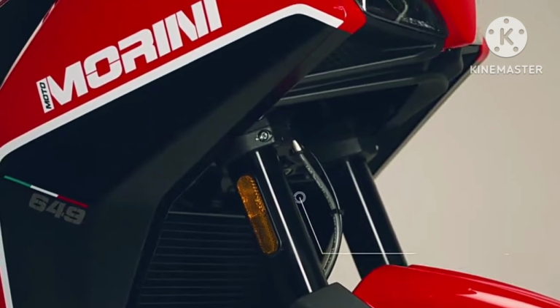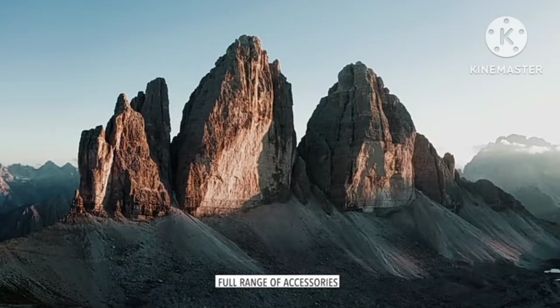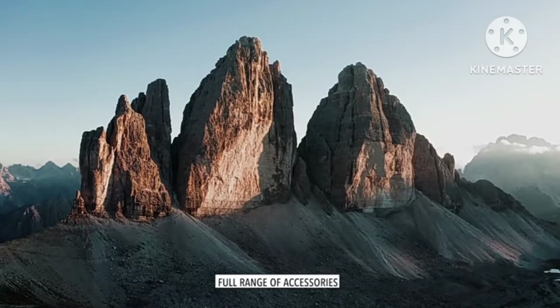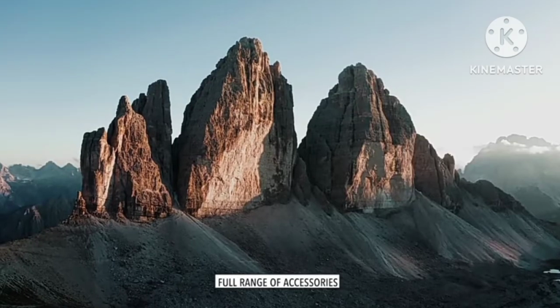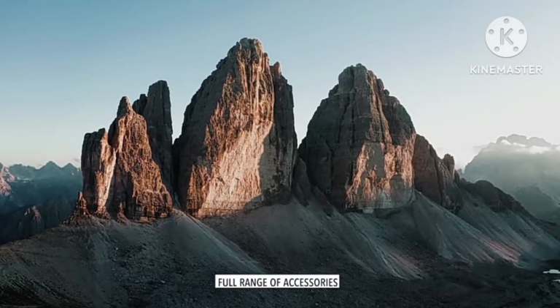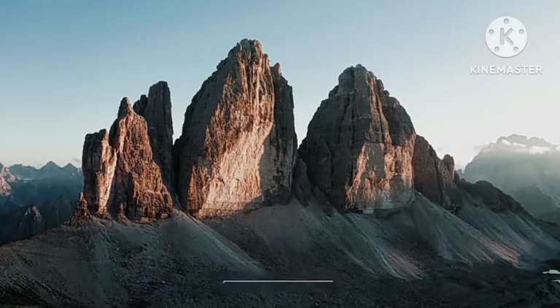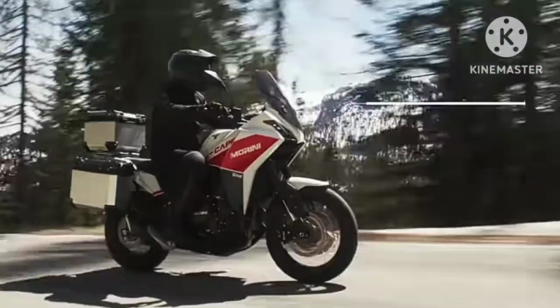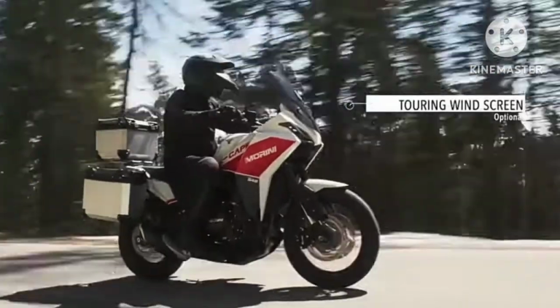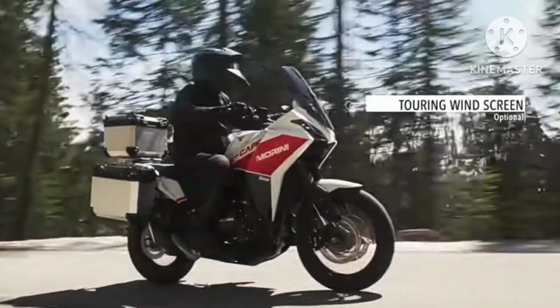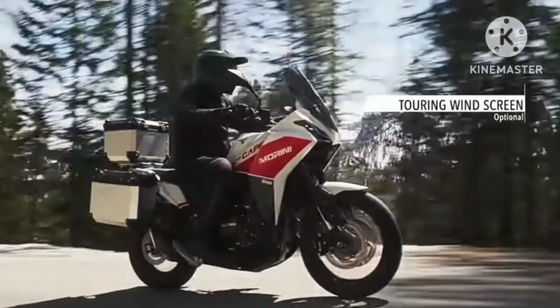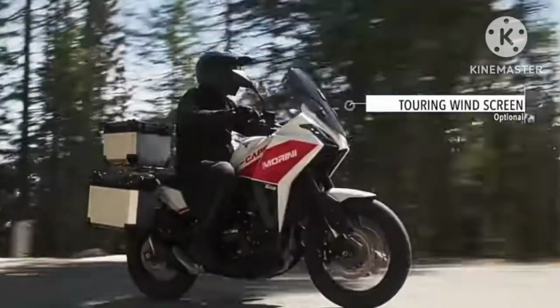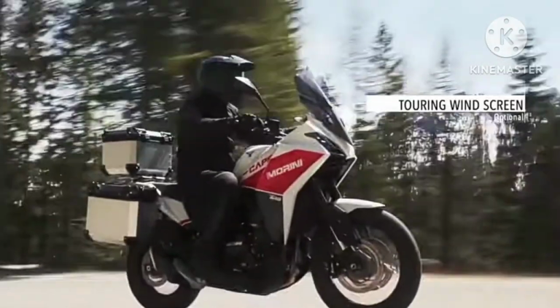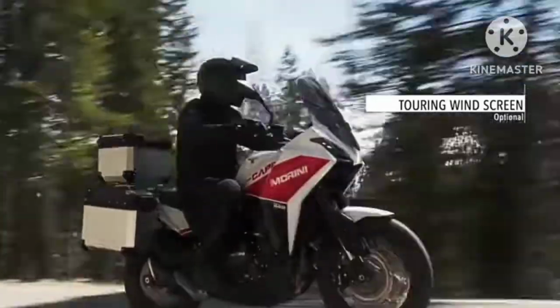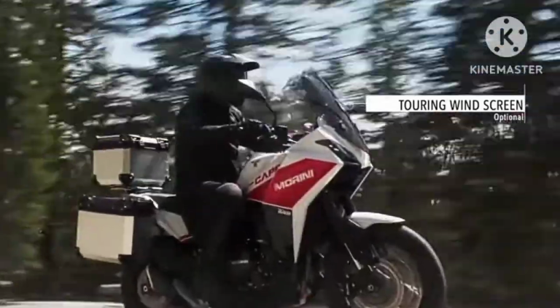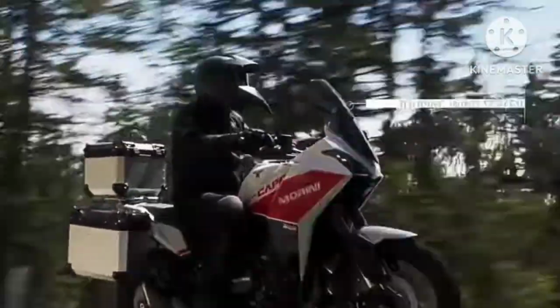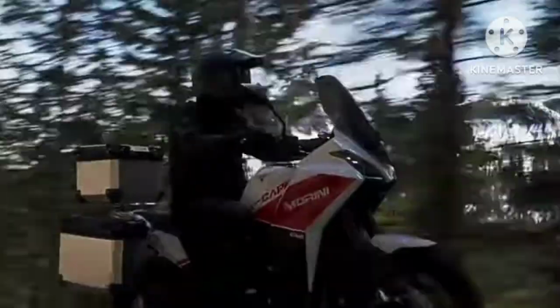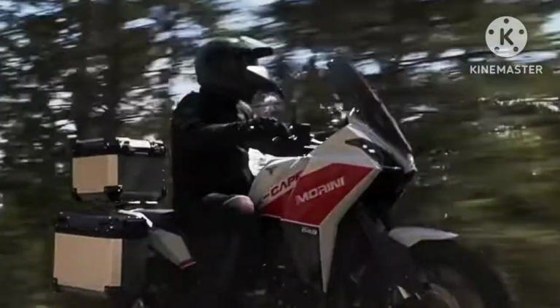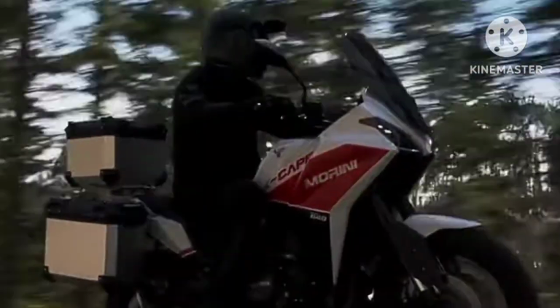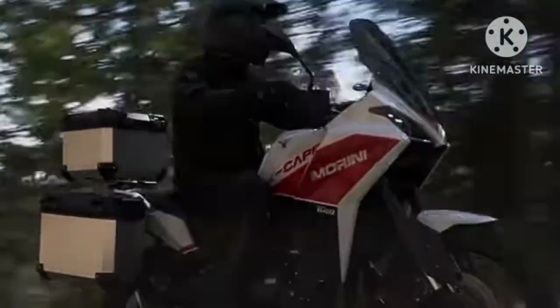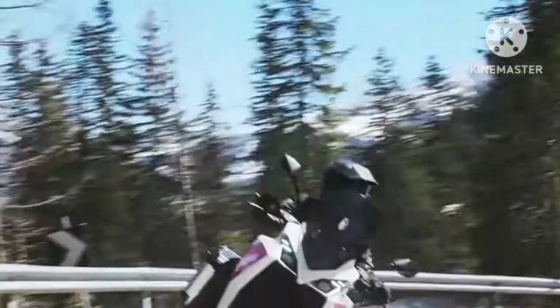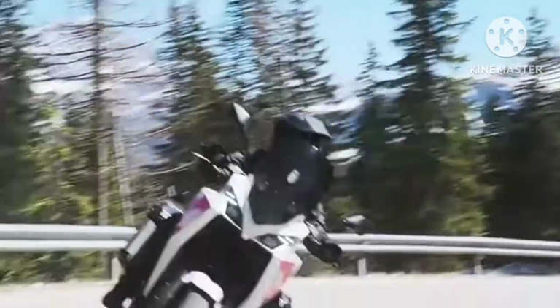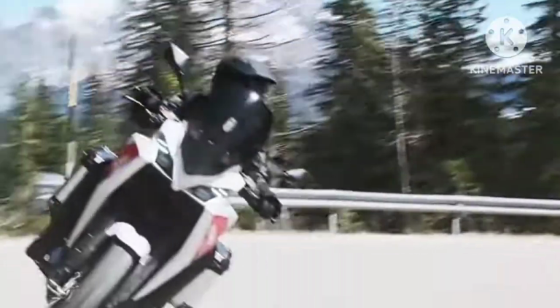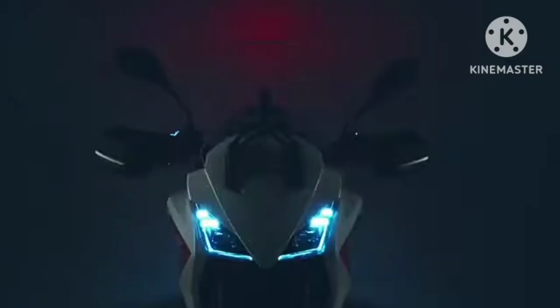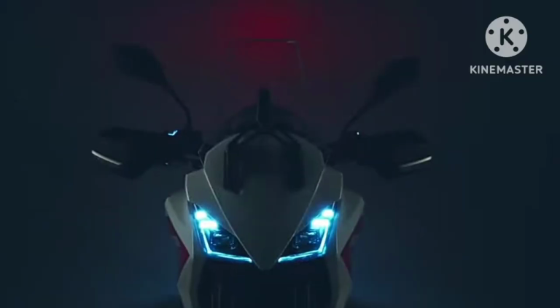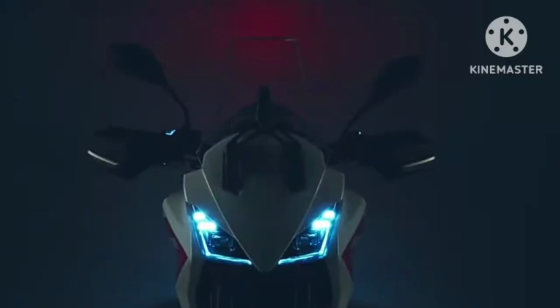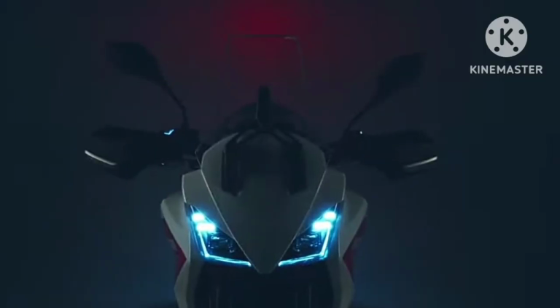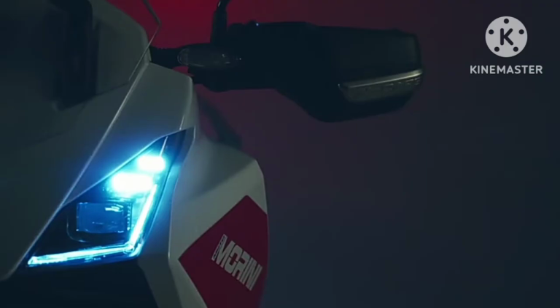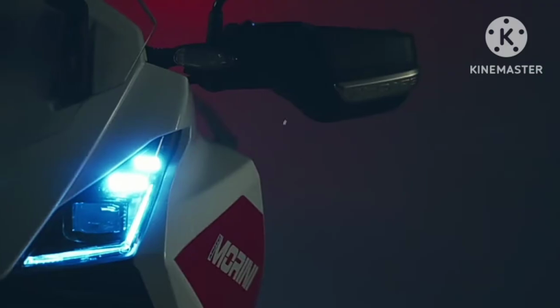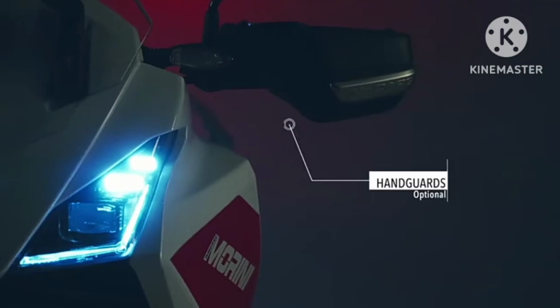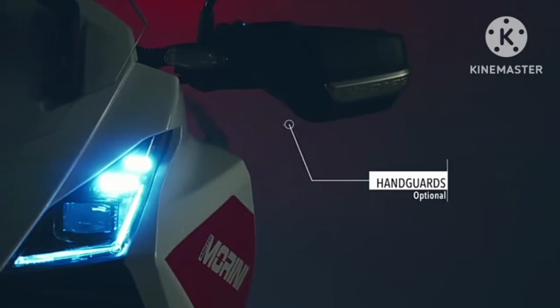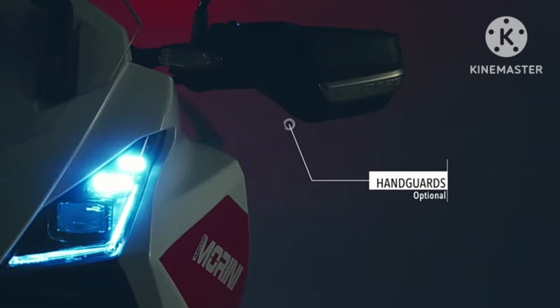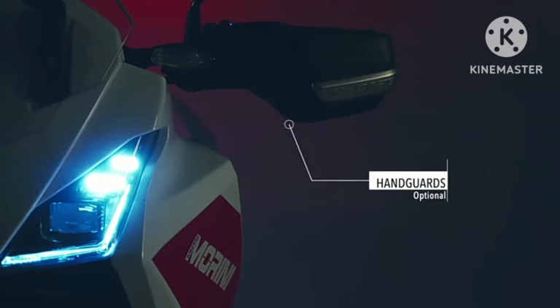After launching in India, the Moto Marini XCAPE 650 will go head-to-head with the Kawasaki Versys 650. Other rivals include the Suzuki V-Strom 650 XT.